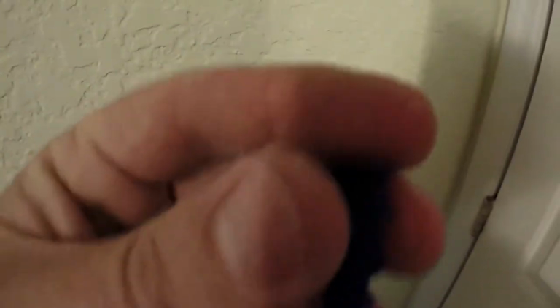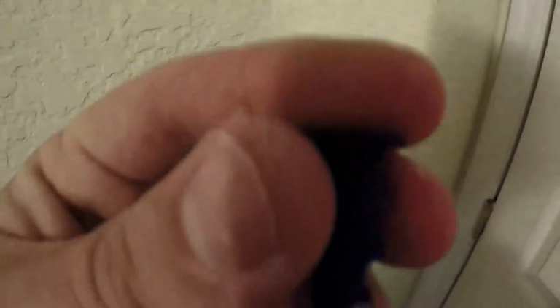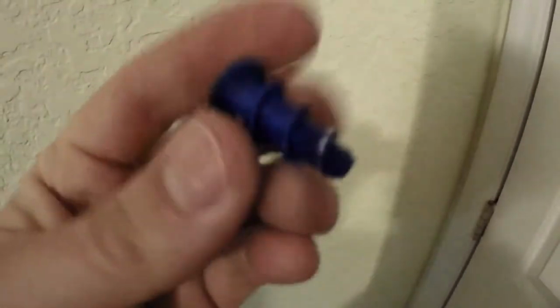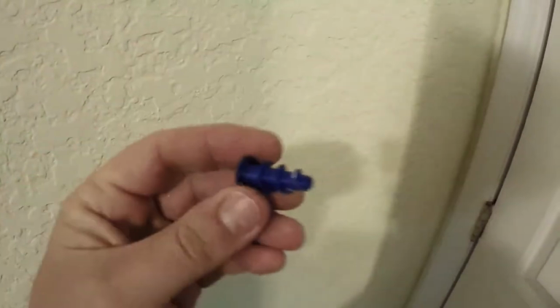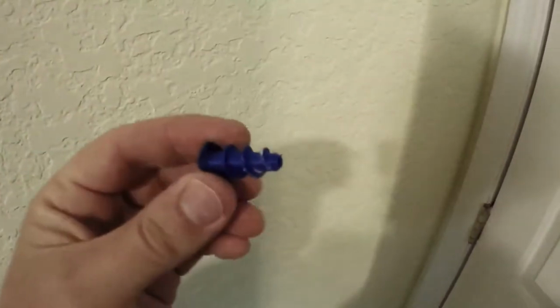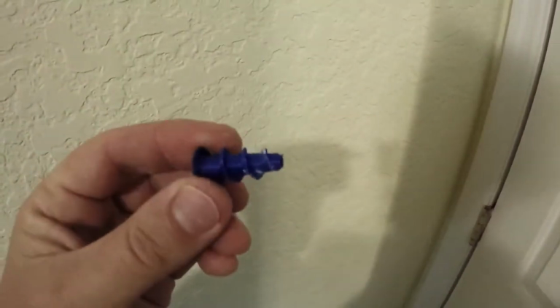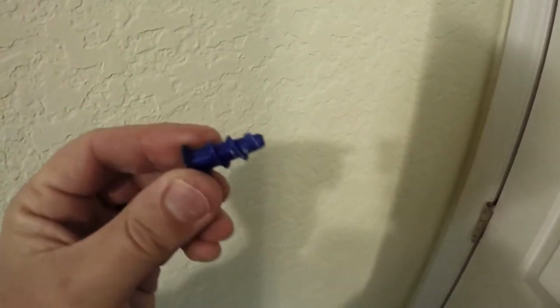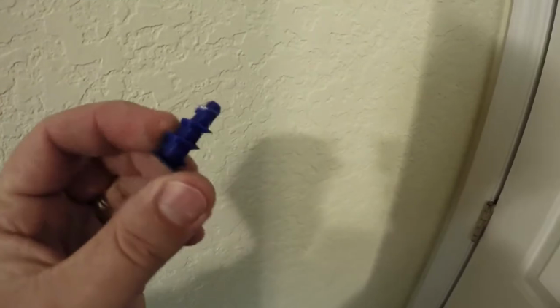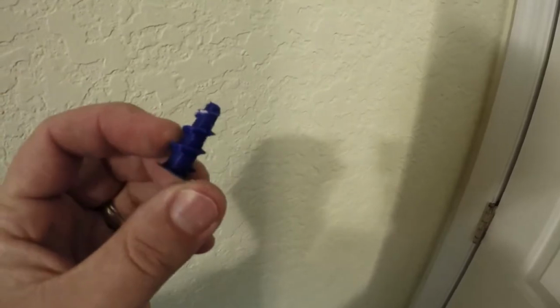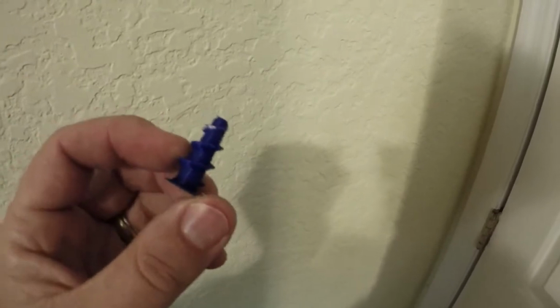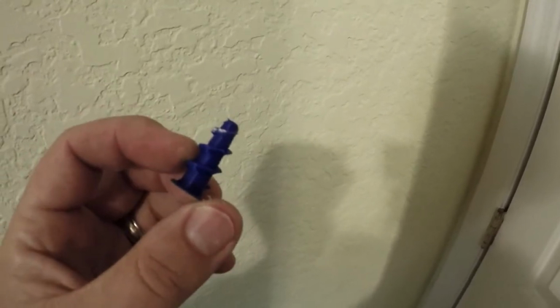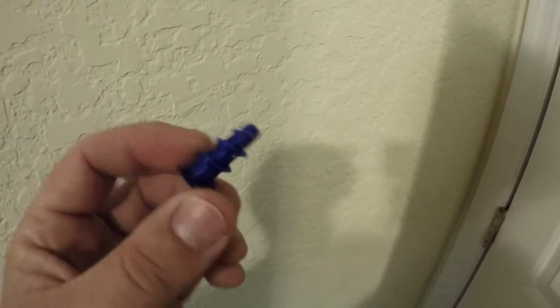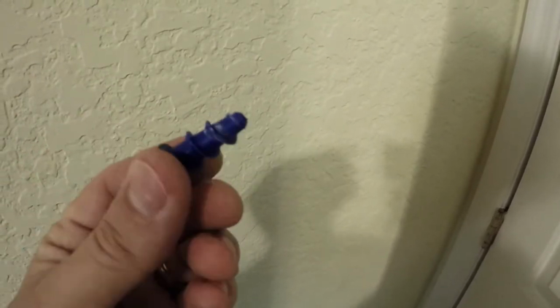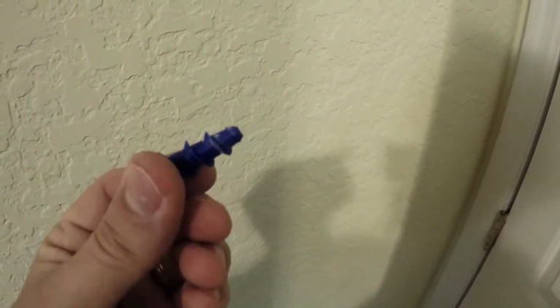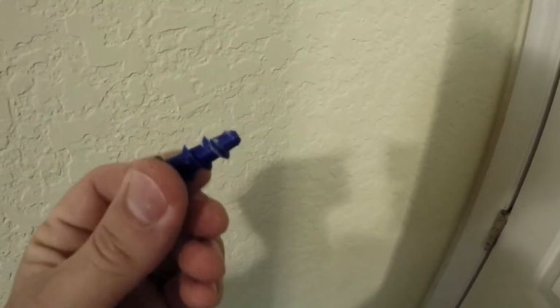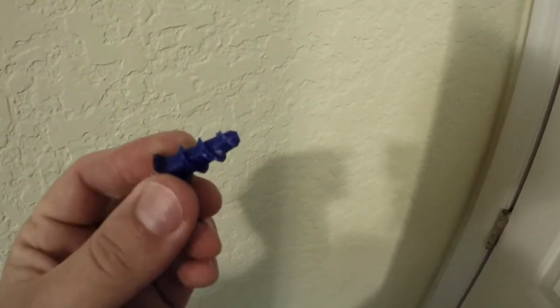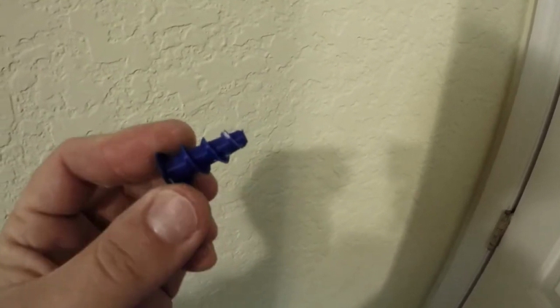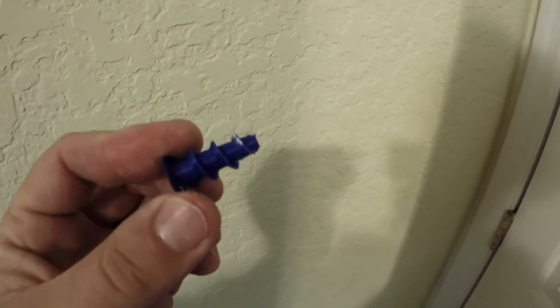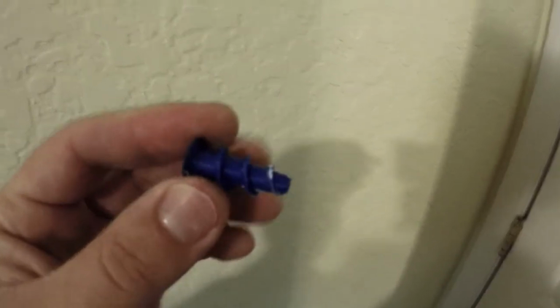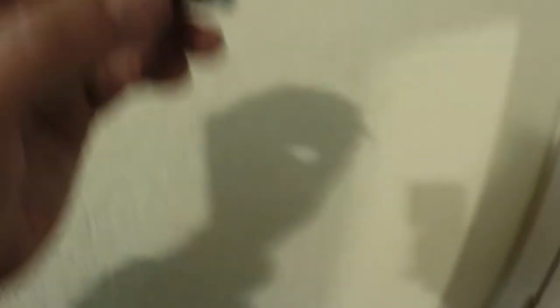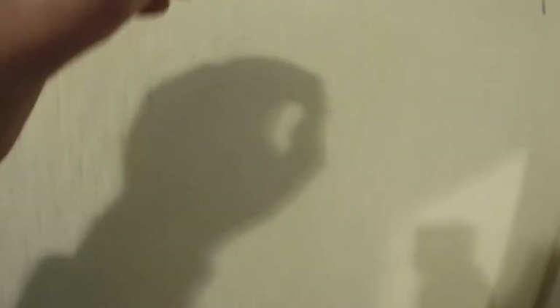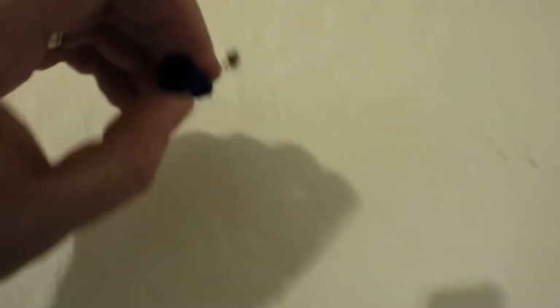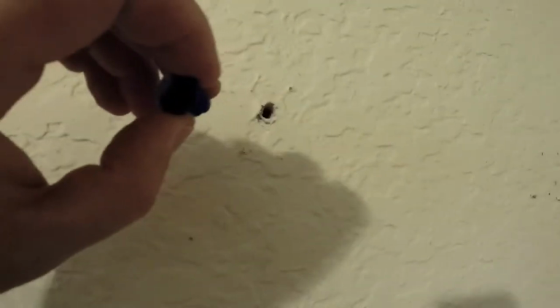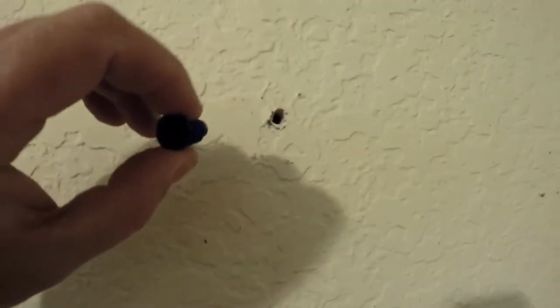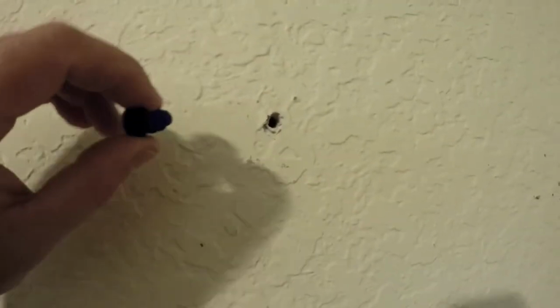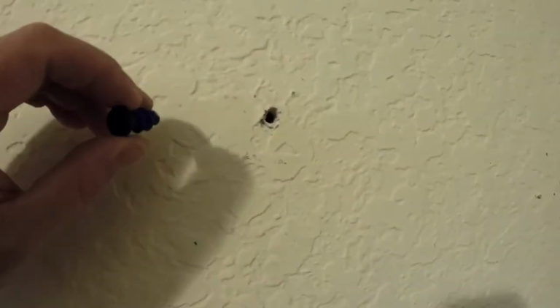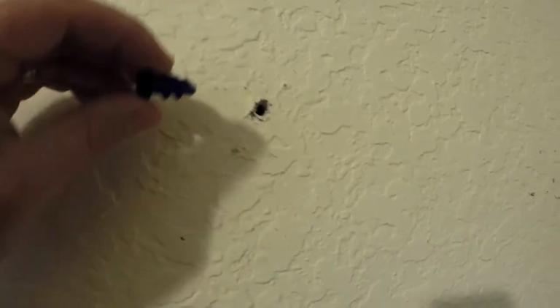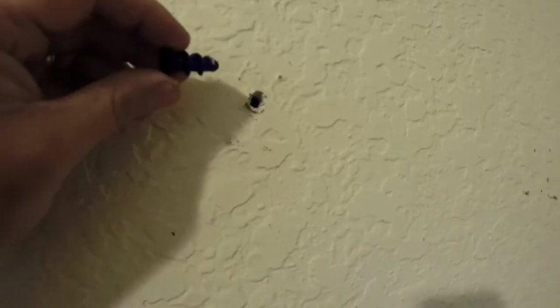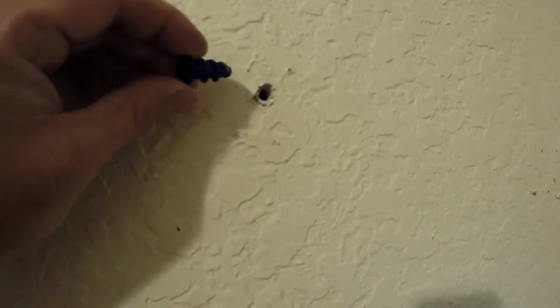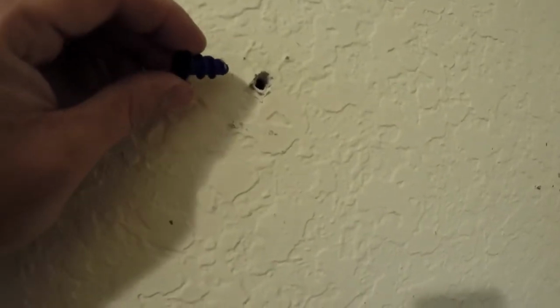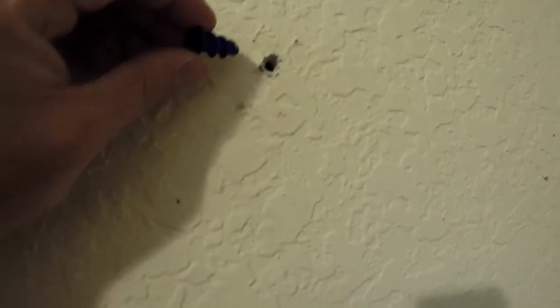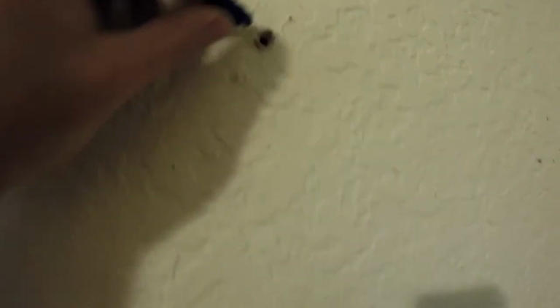I'm going to use this 3D printed drywall screw to repair this hole that pulled out.